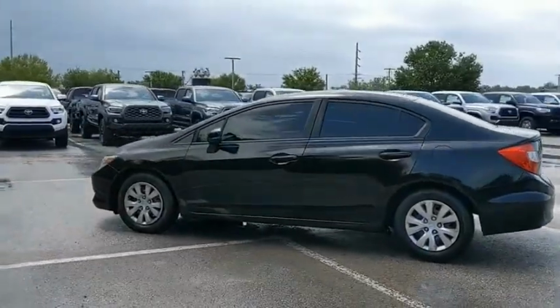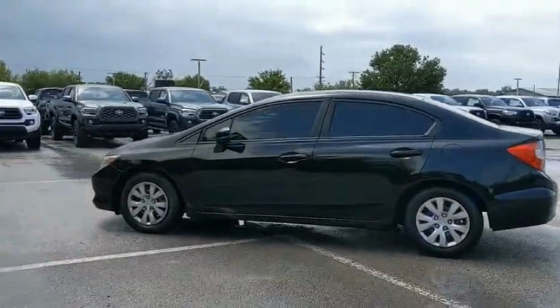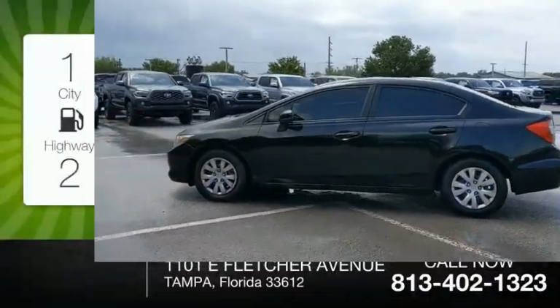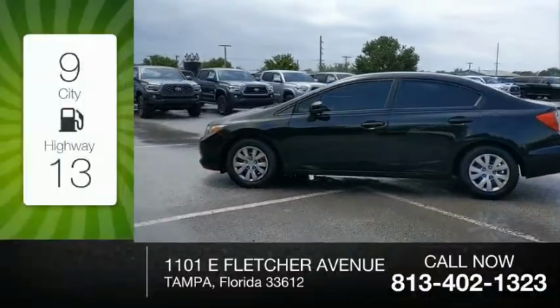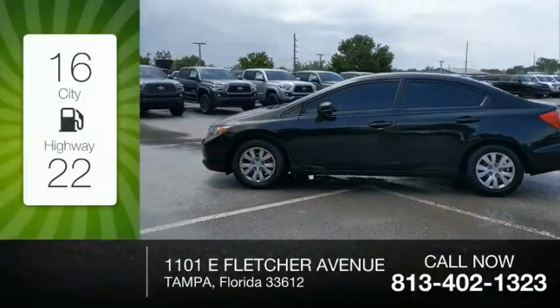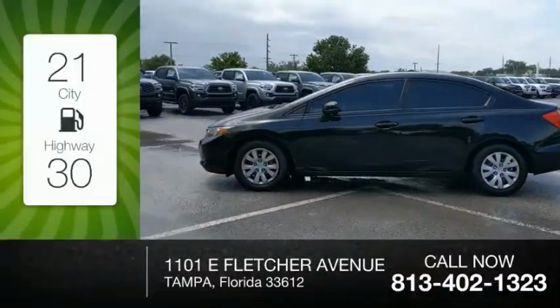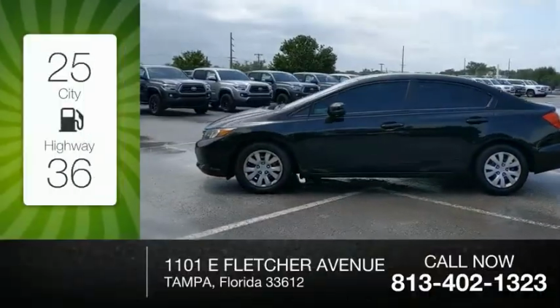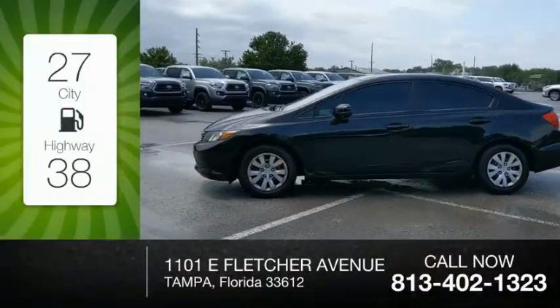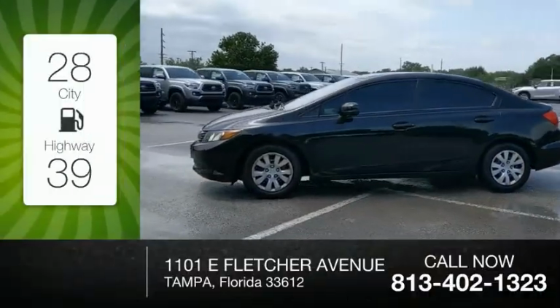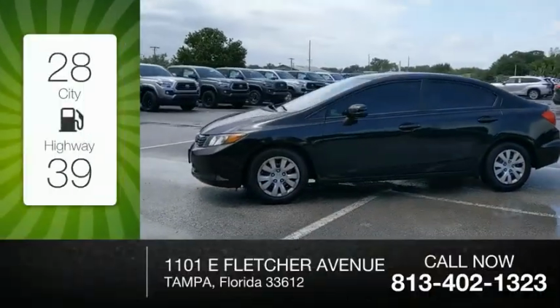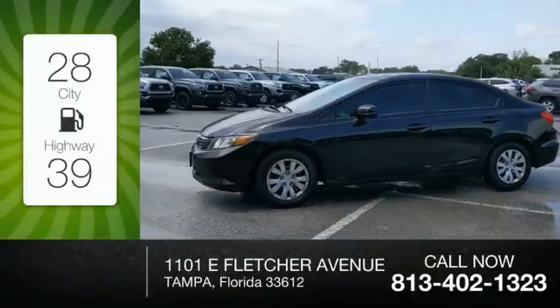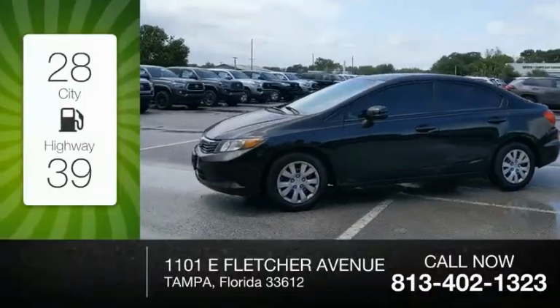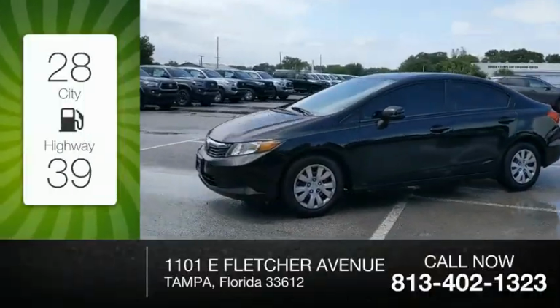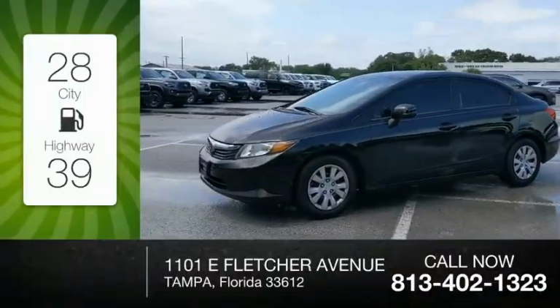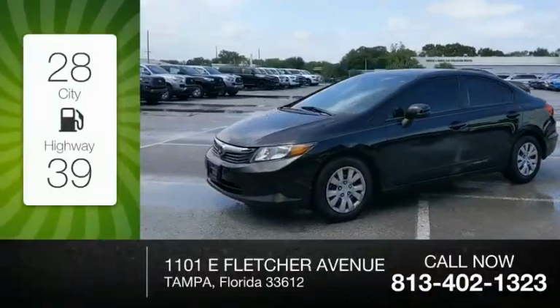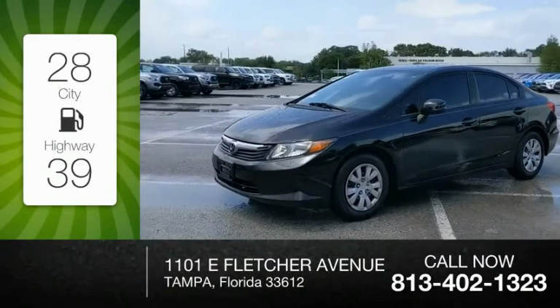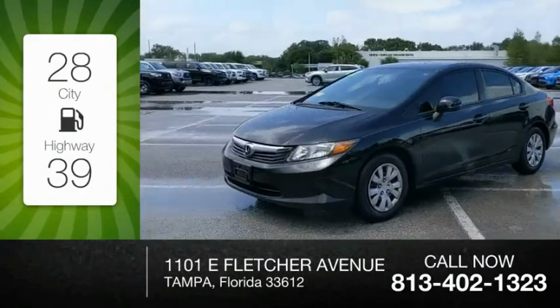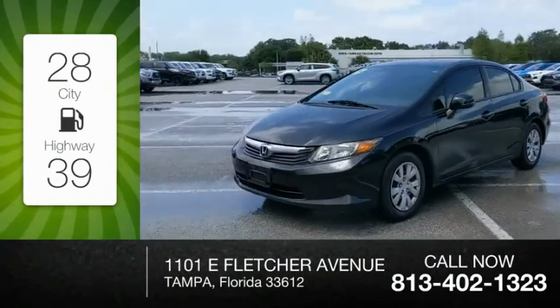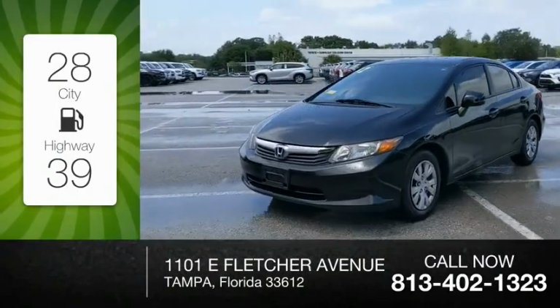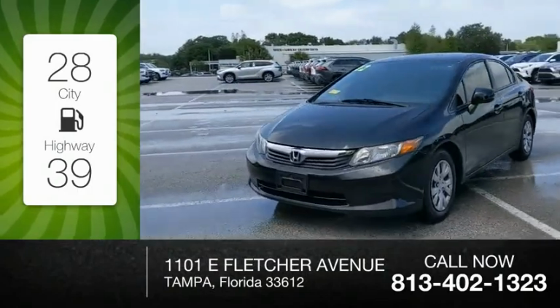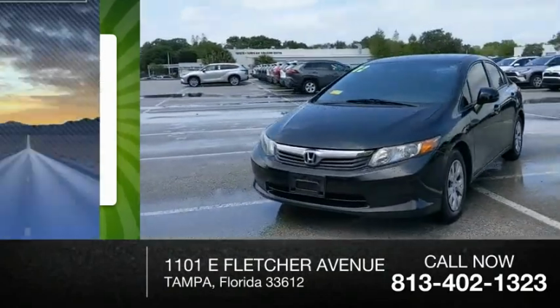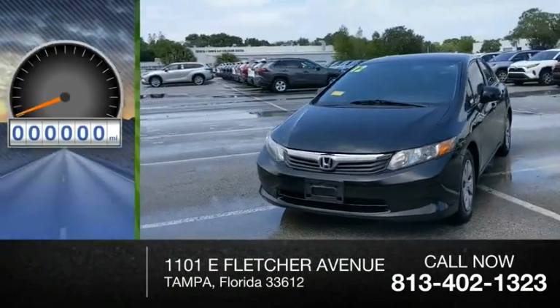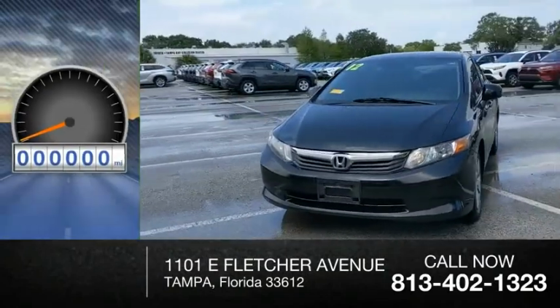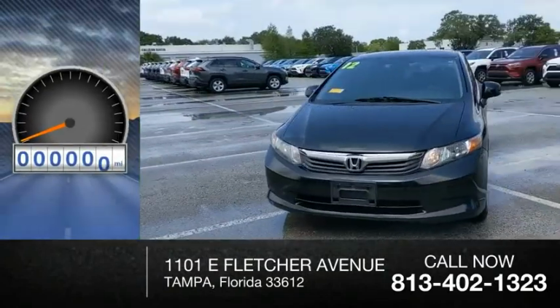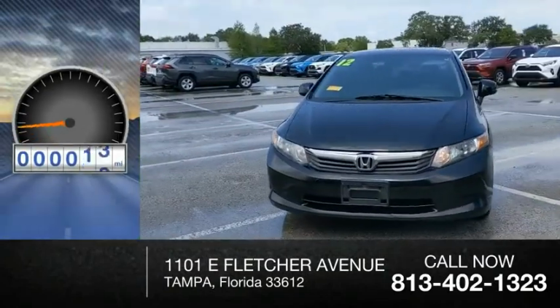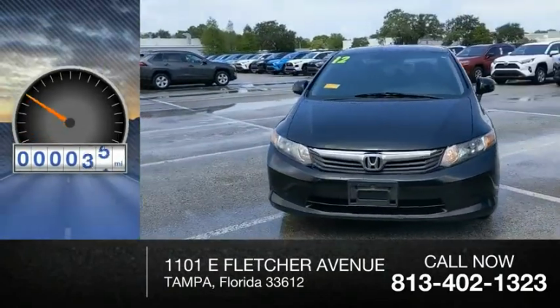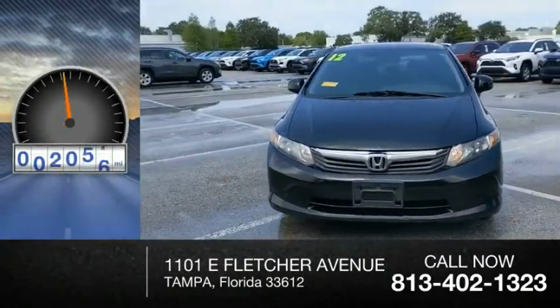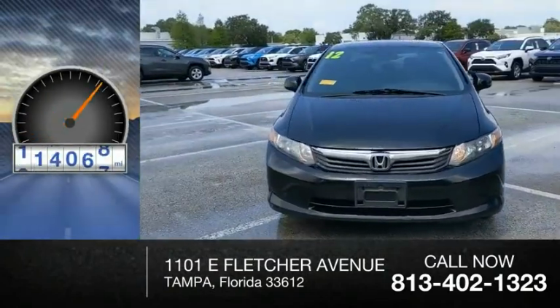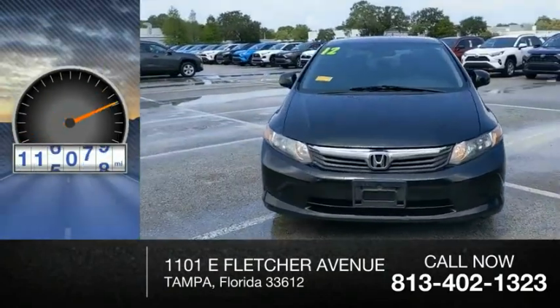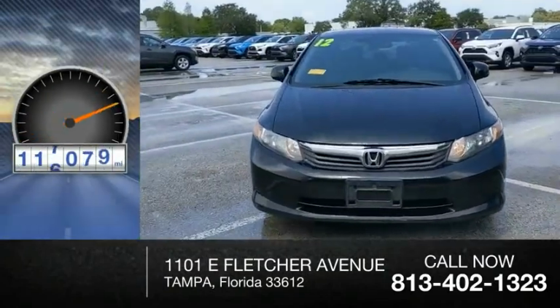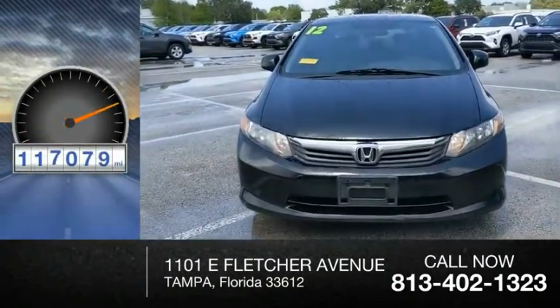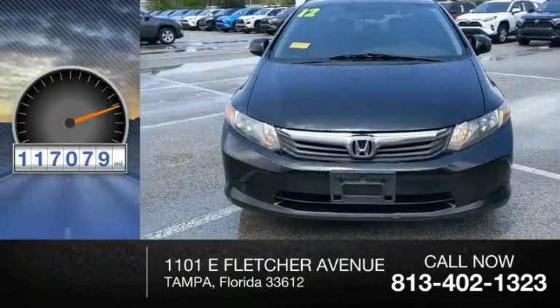Great fuel efficiency saves you money by requiring fewer trips to the gas station. This vehicle has less than 120,000 miles.